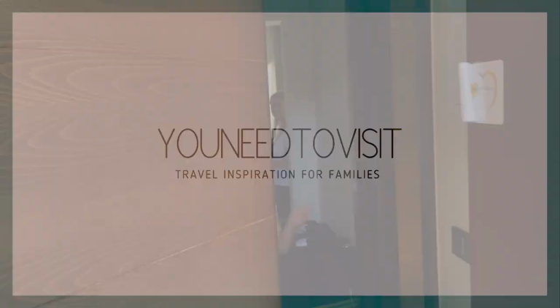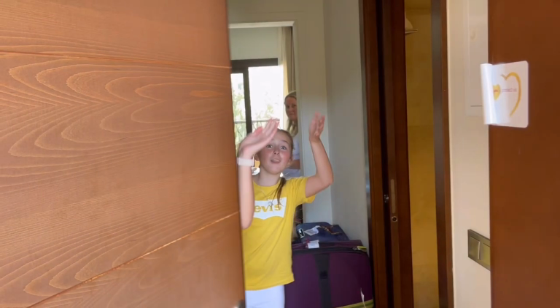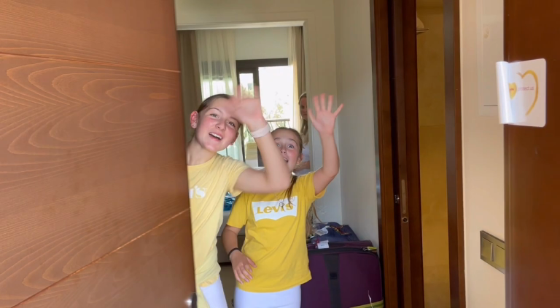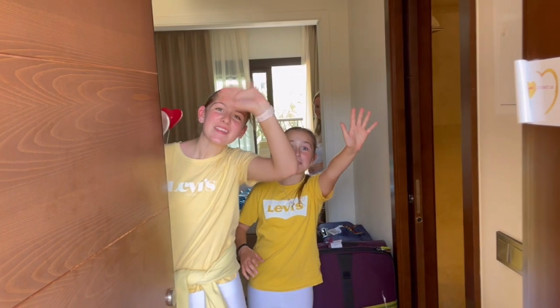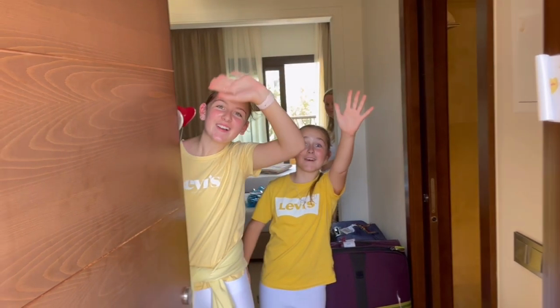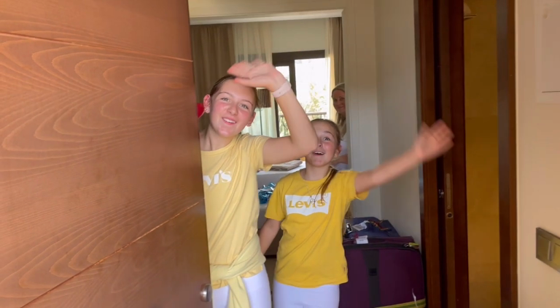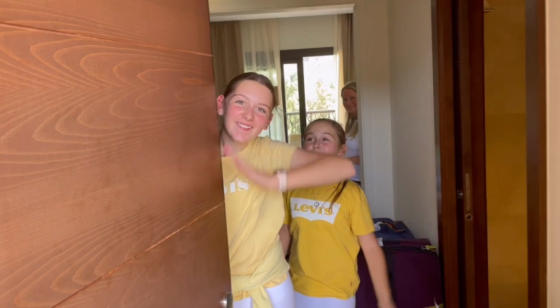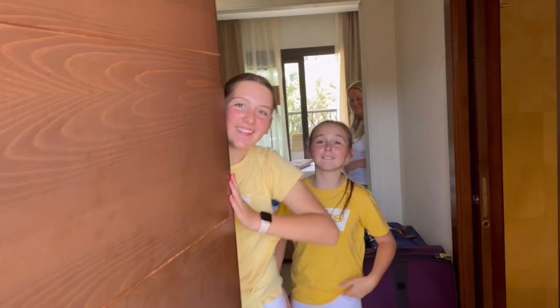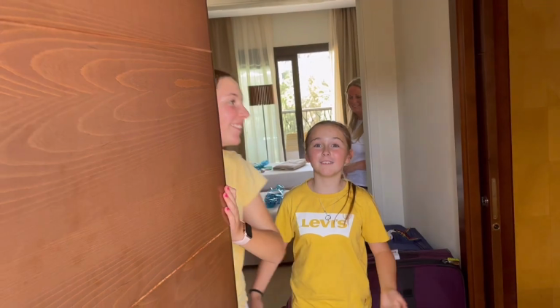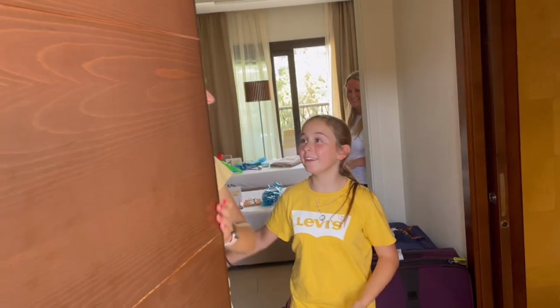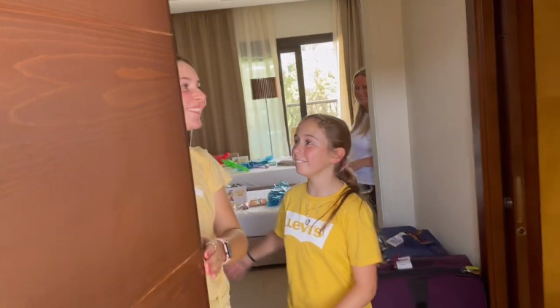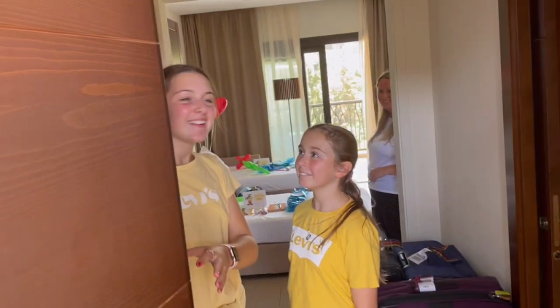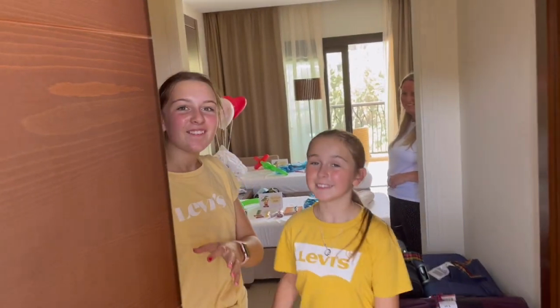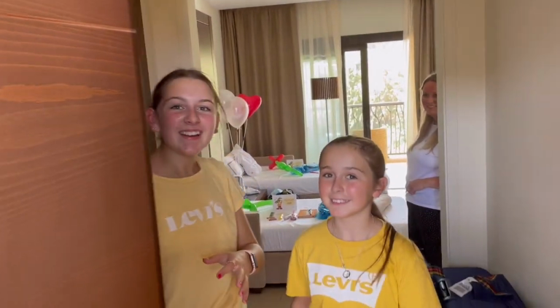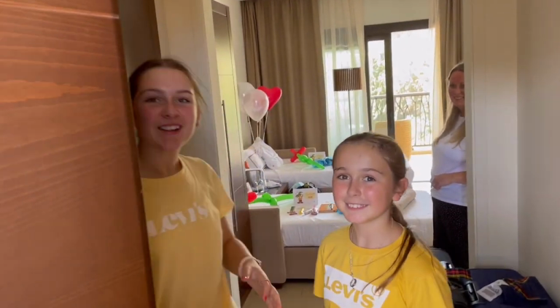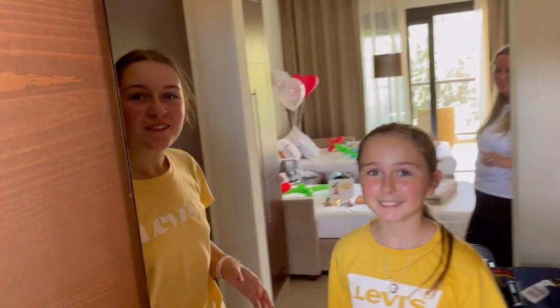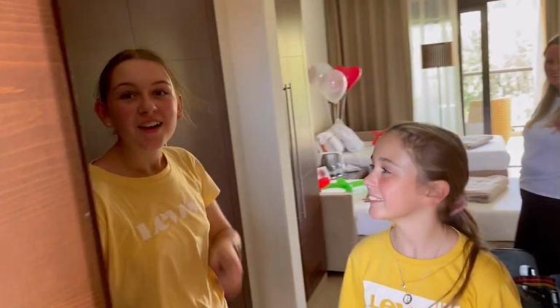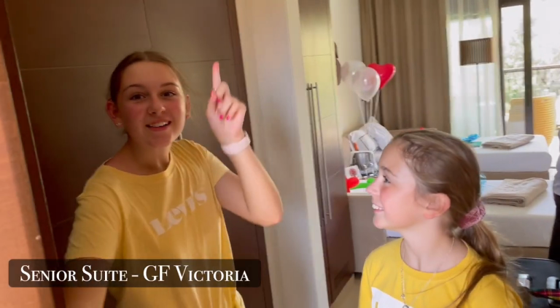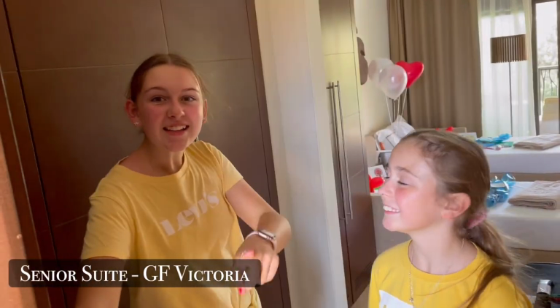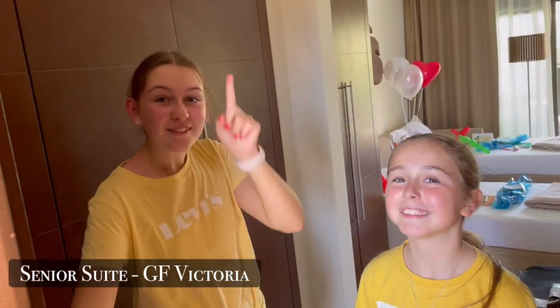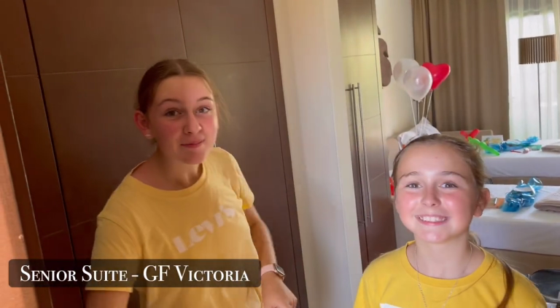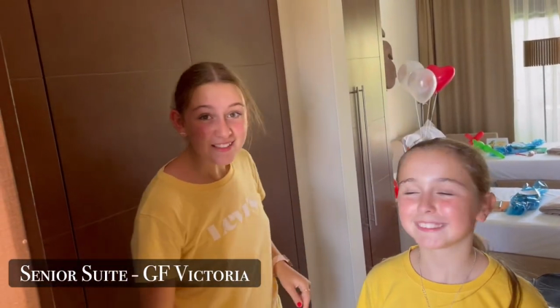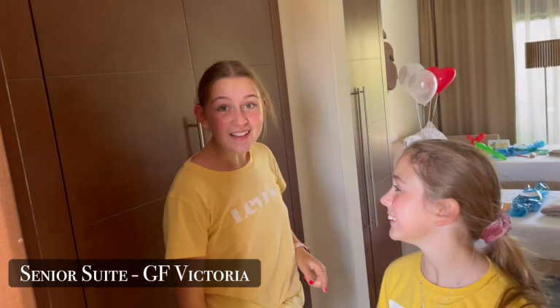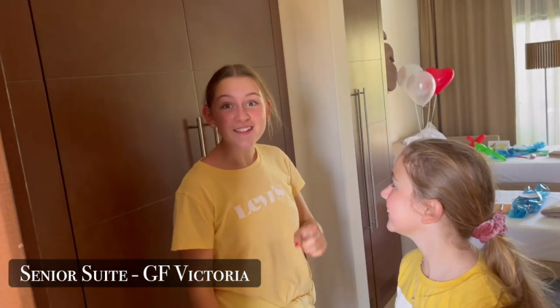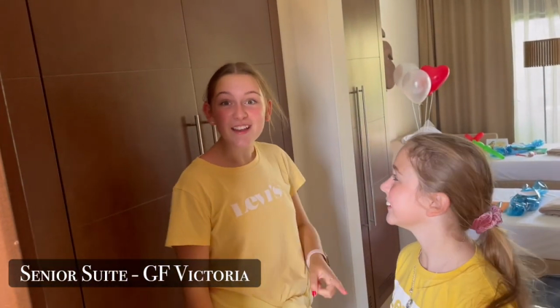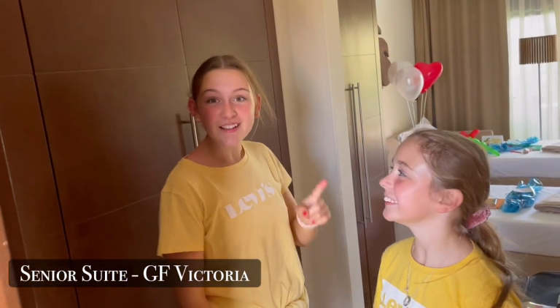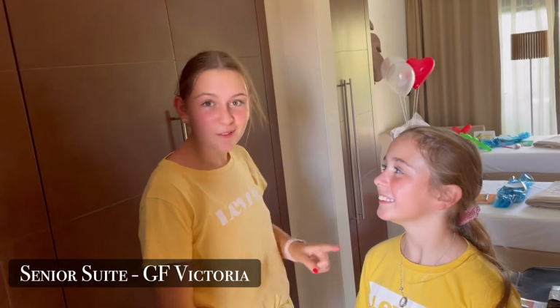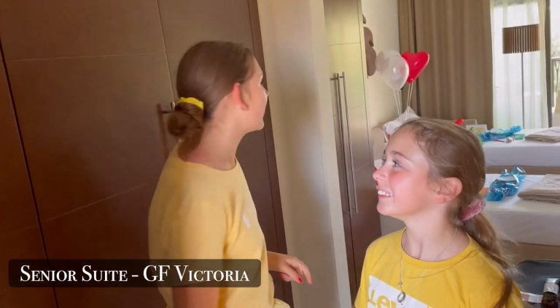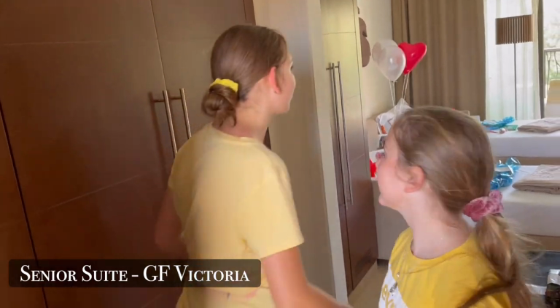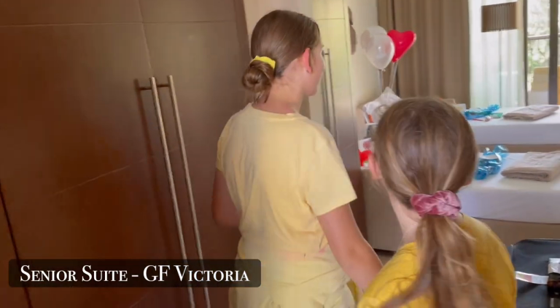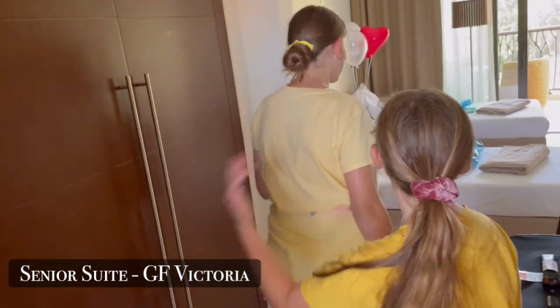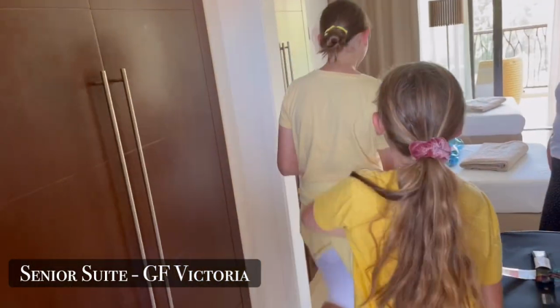Hello friends! Welcome to our room! We're going to show you around our senior family suite at the GF Victoria. Let's go!